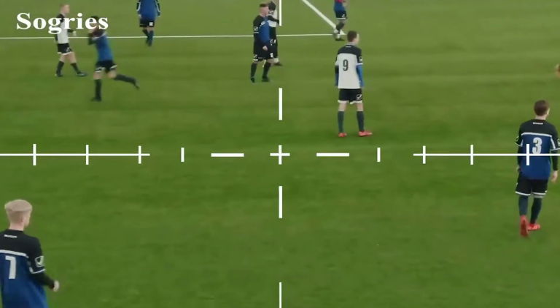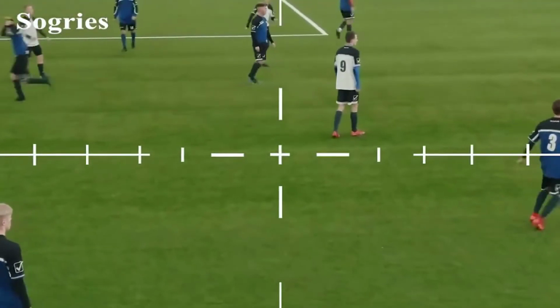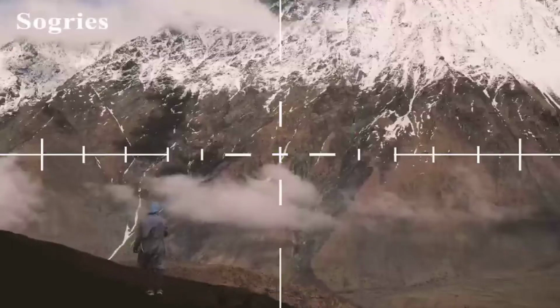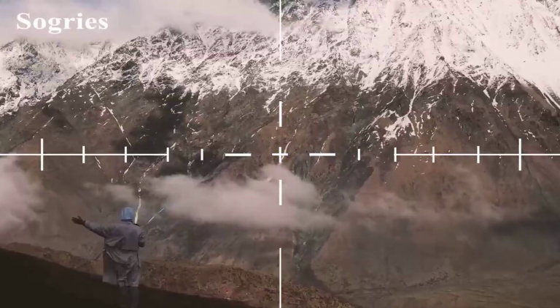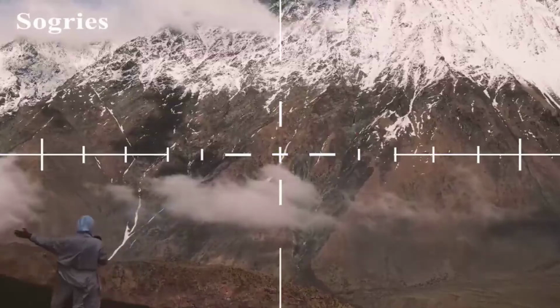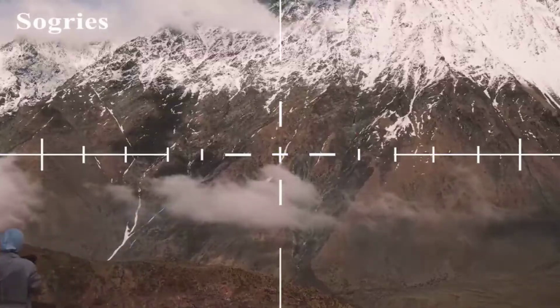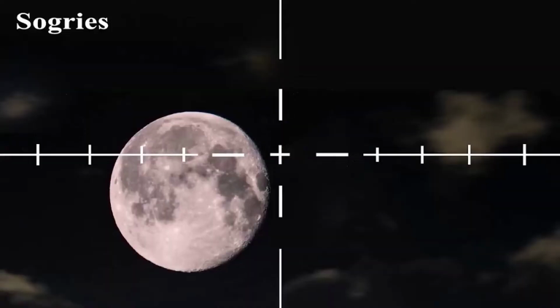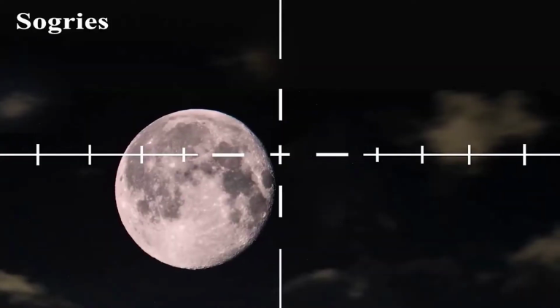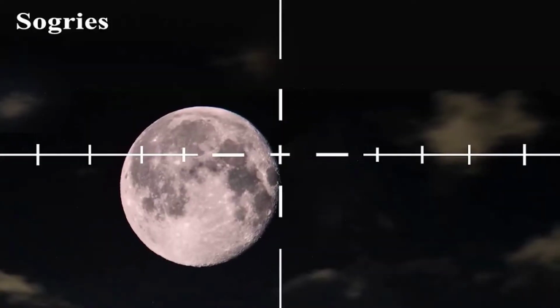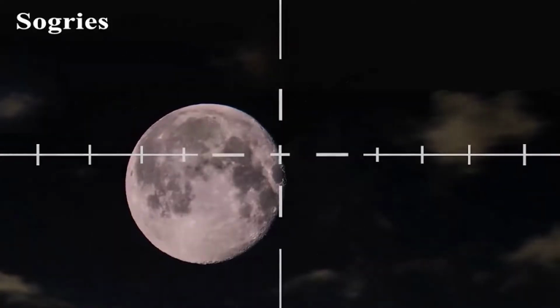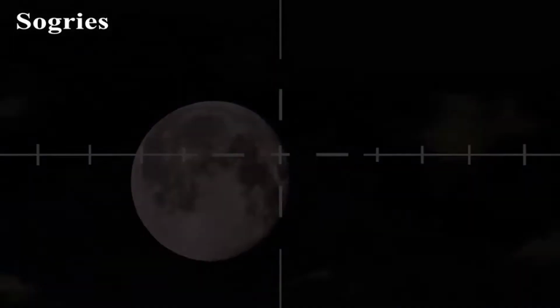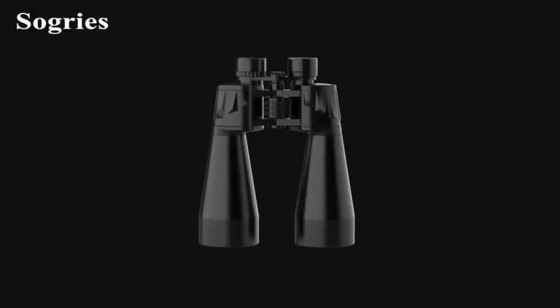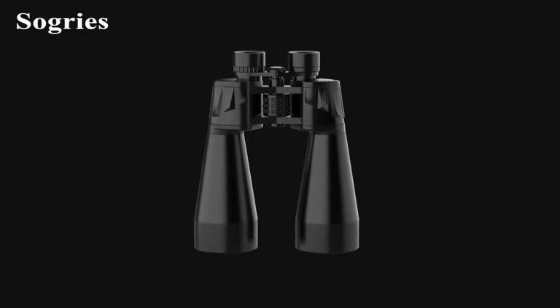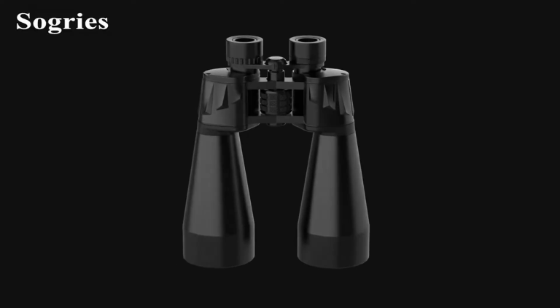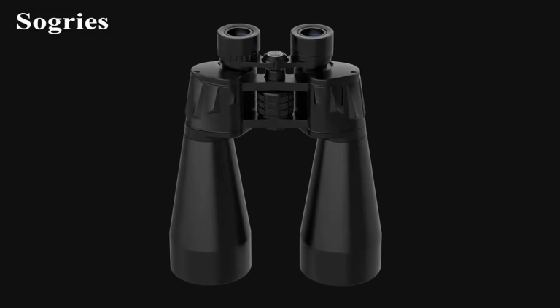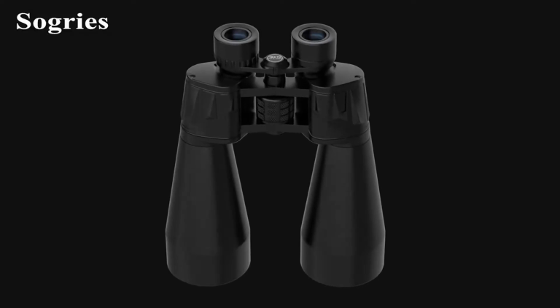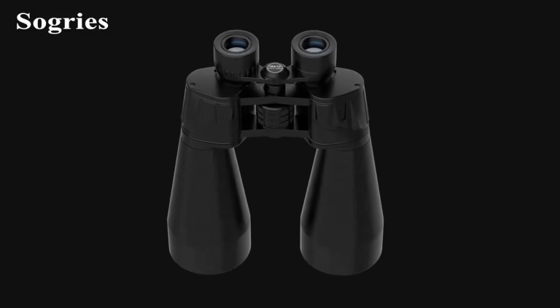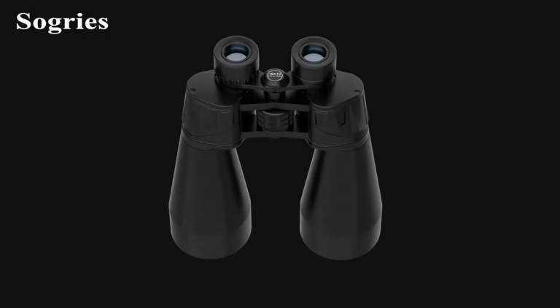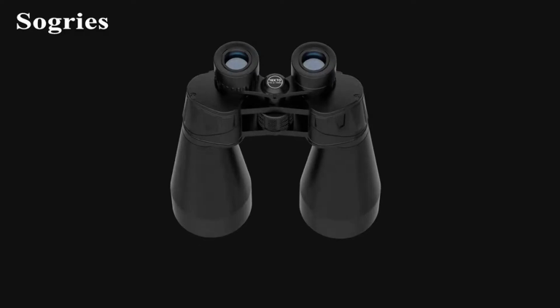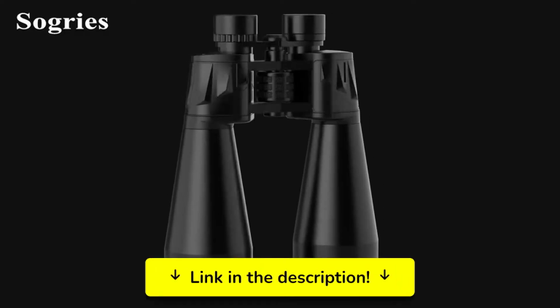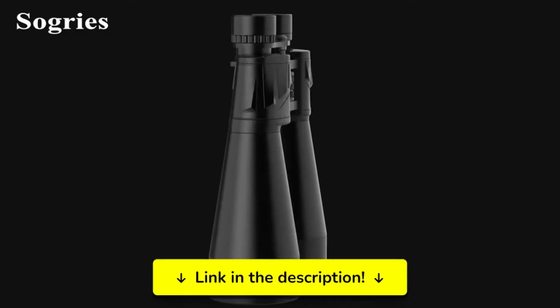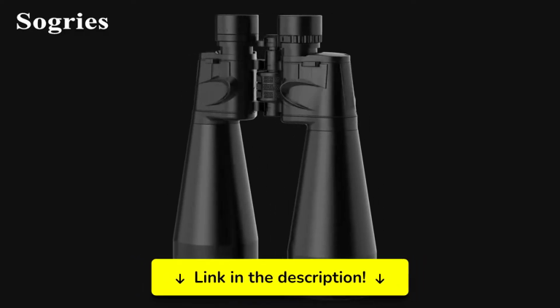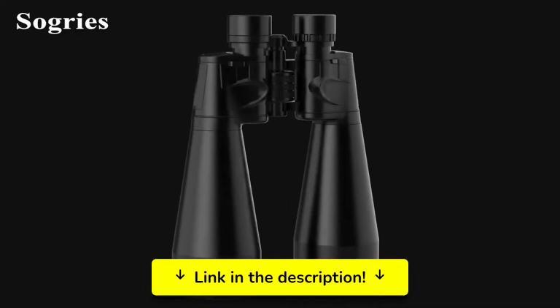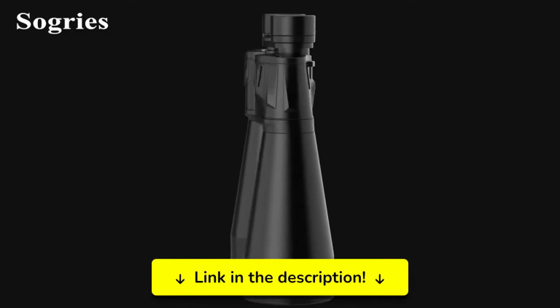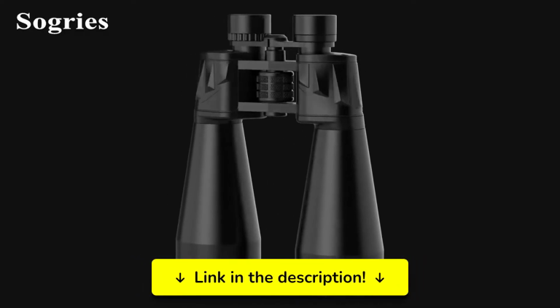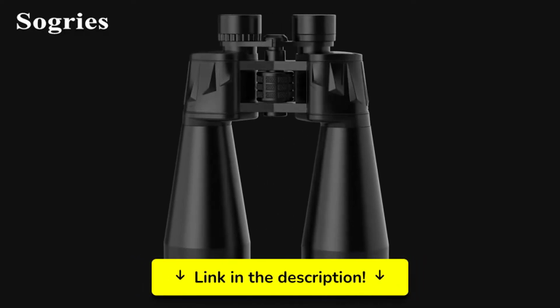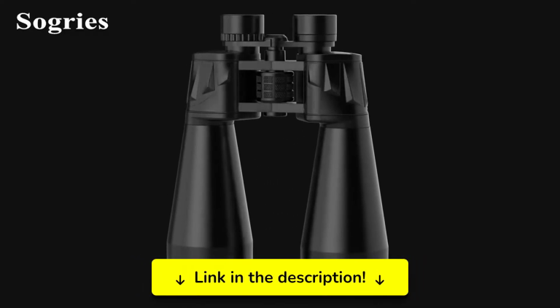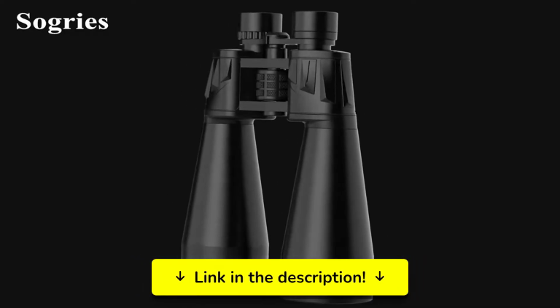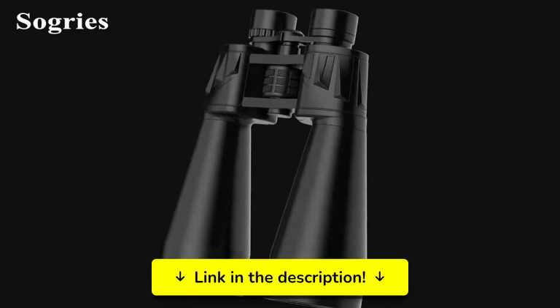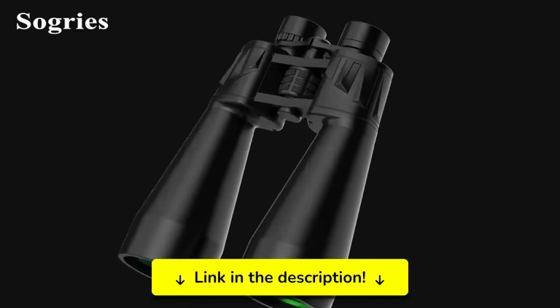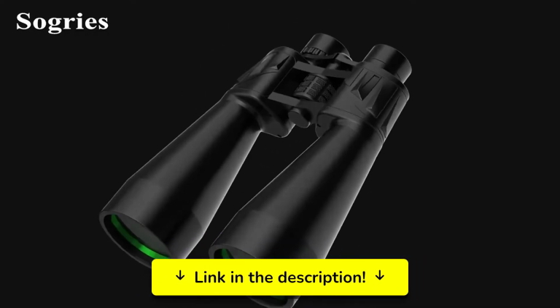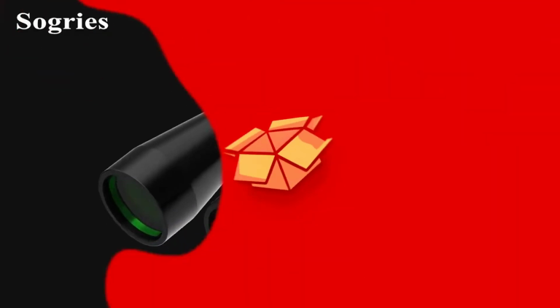In summary, if you're in the market for binoculars that excel in both nighttime stargazing and daytime adventures, these are definitely worth a look. For all the specifications and current pricing, check out the links in the description below.